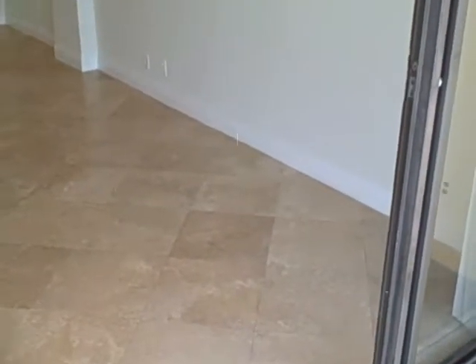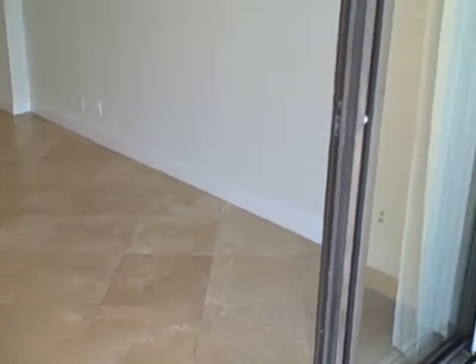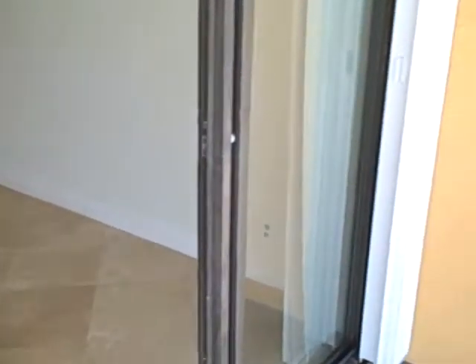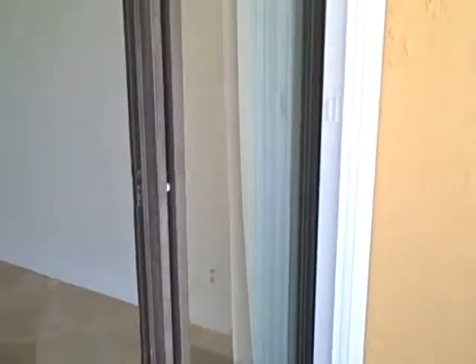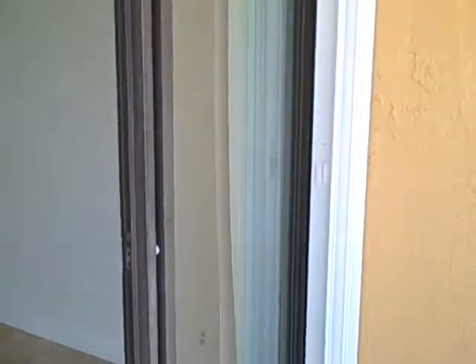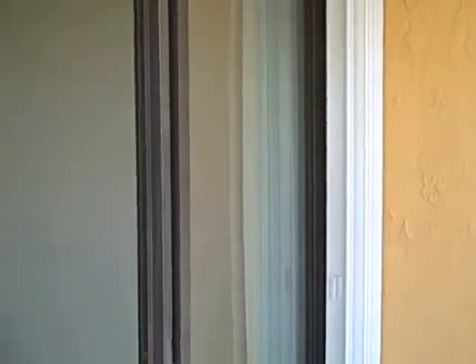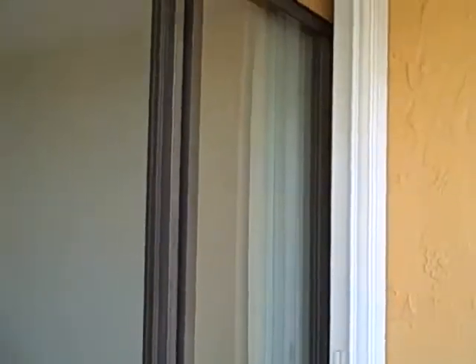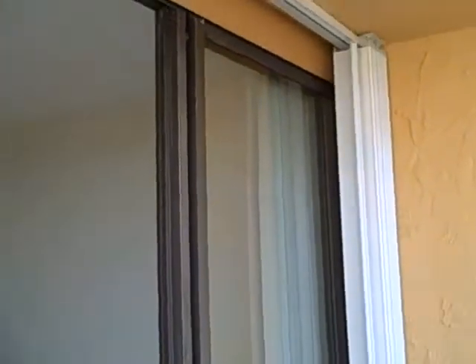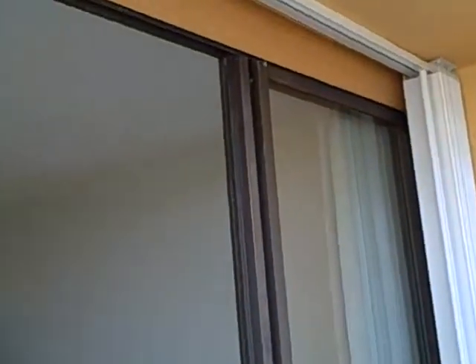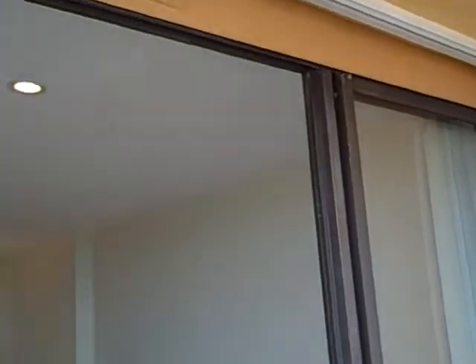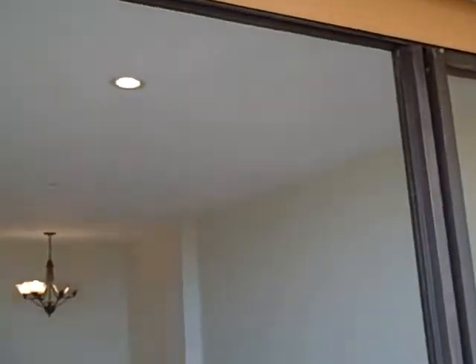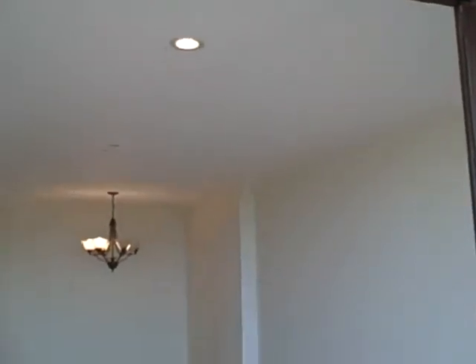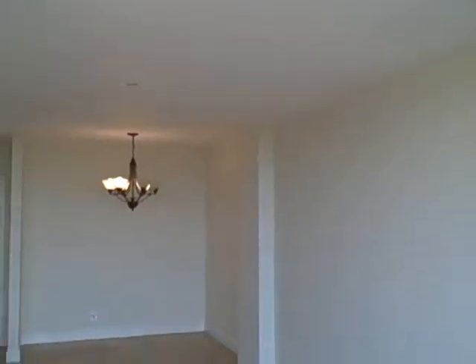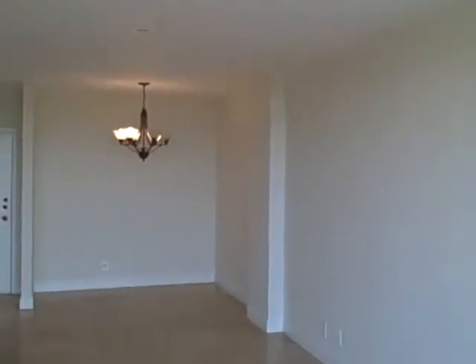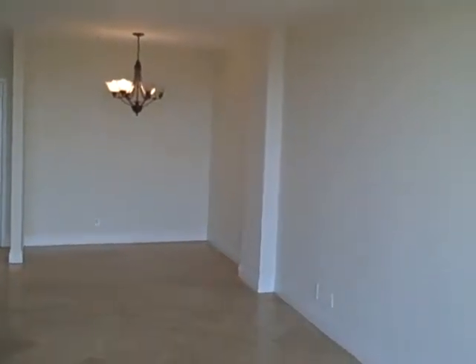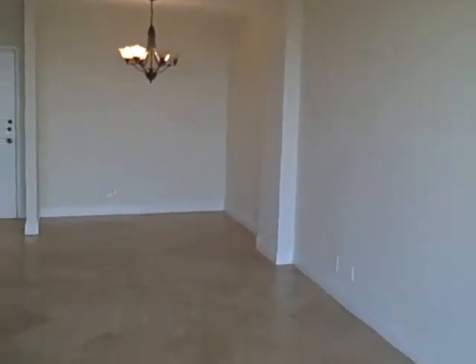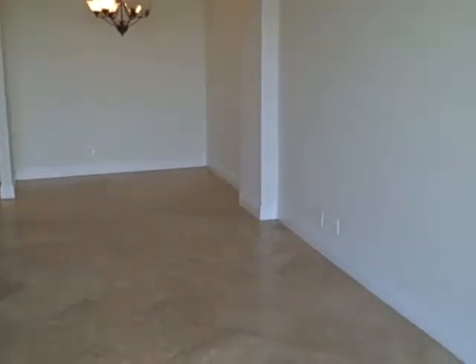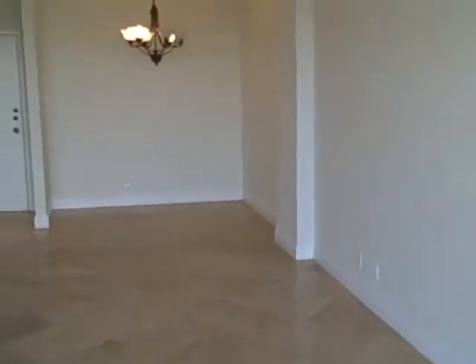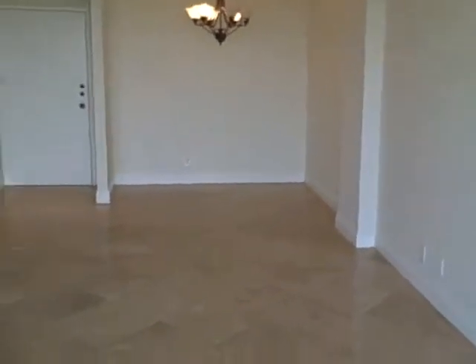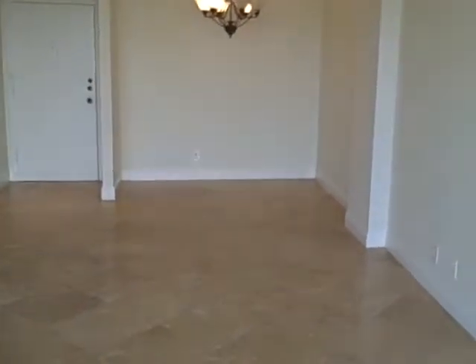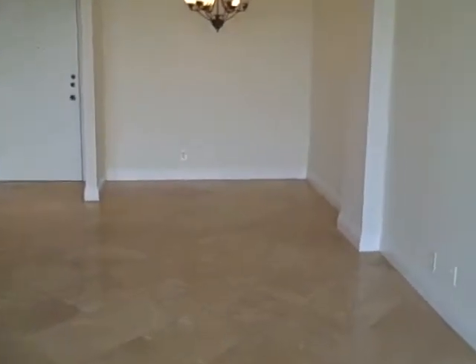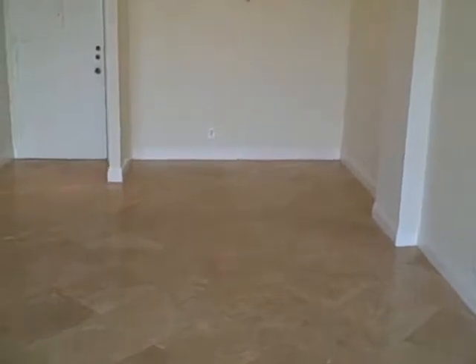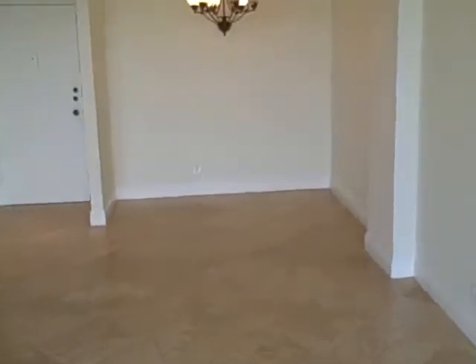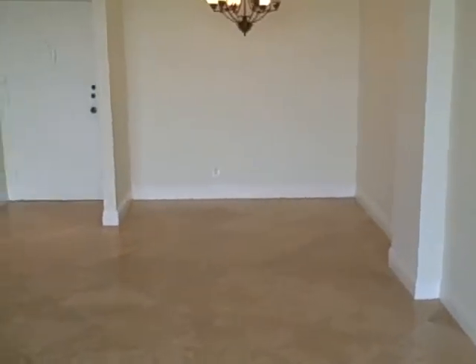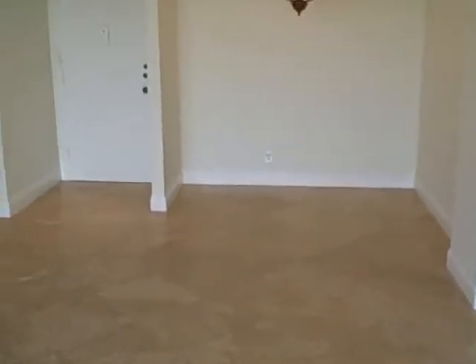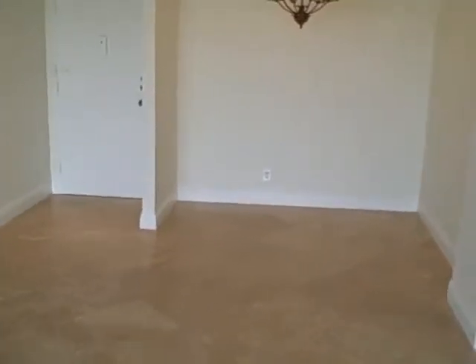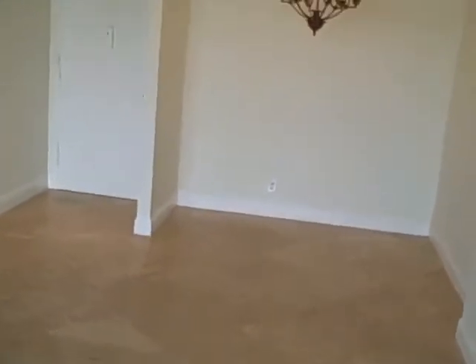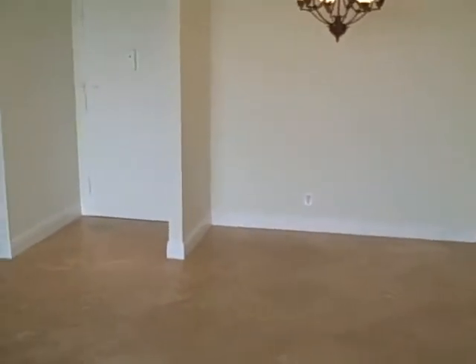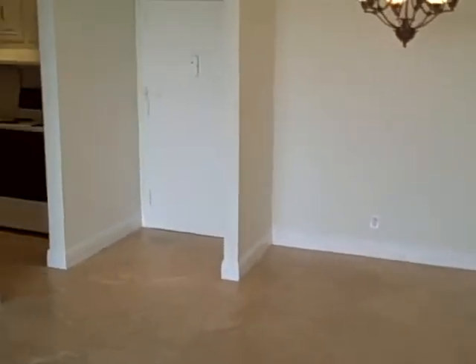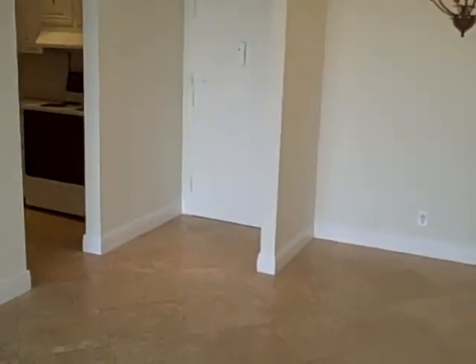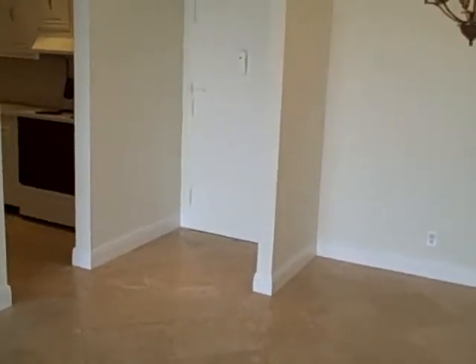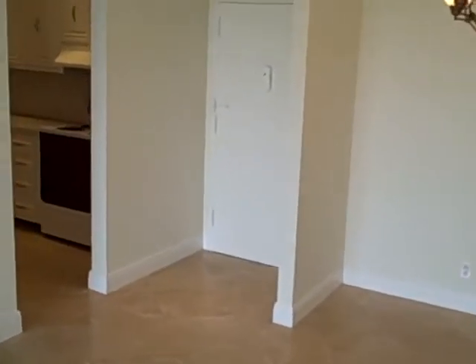The unit comes complete with hurricane shutters. This rental is available for $1,100 a month. It's a very nice one-bedroom, one-and-a-half bath.